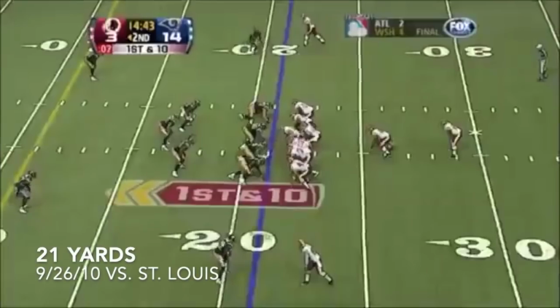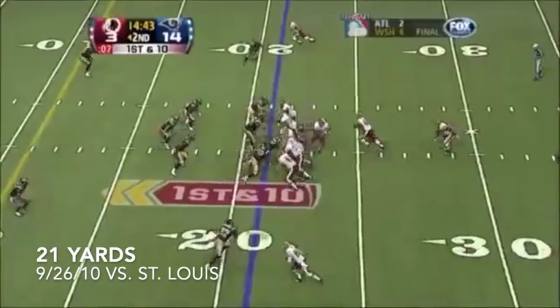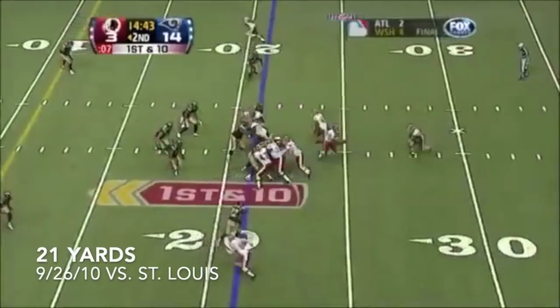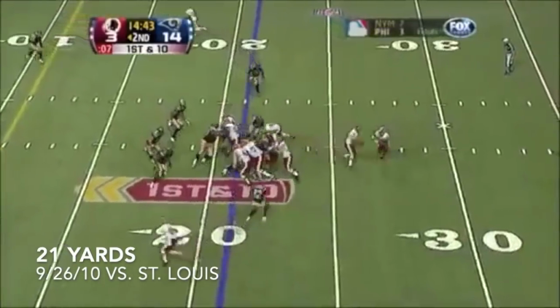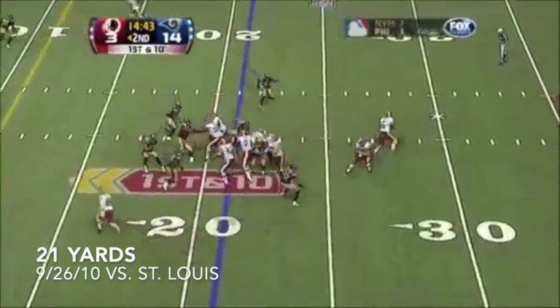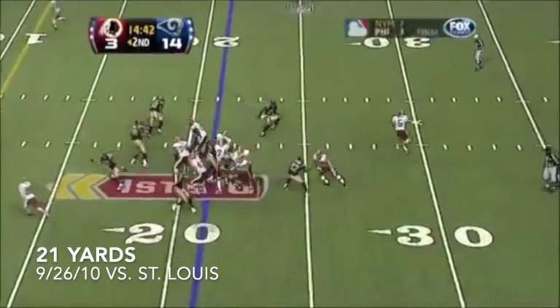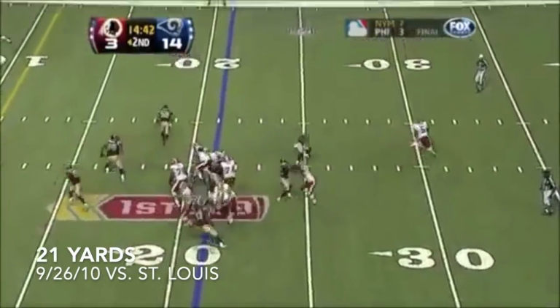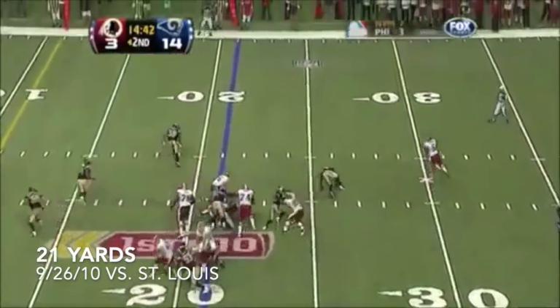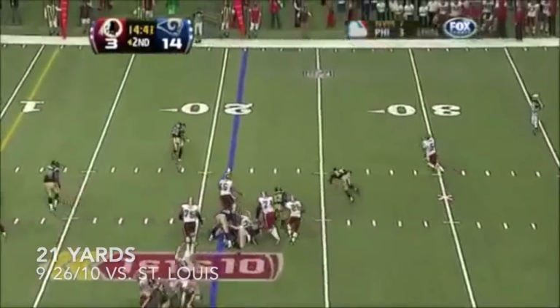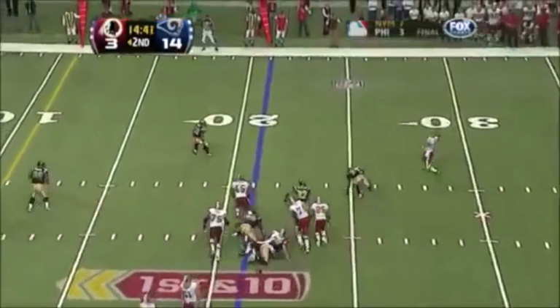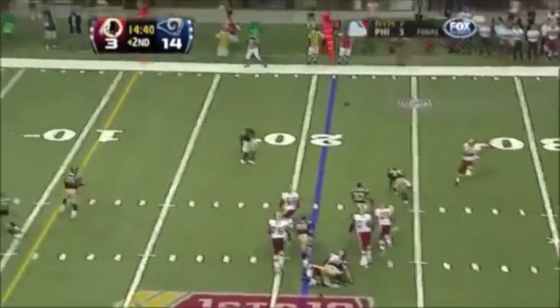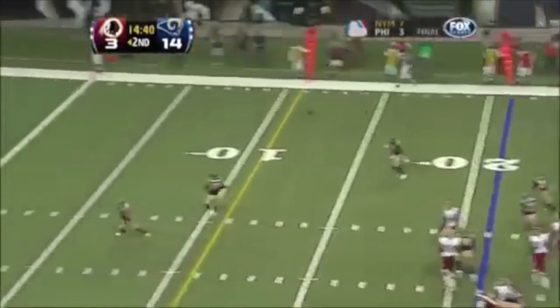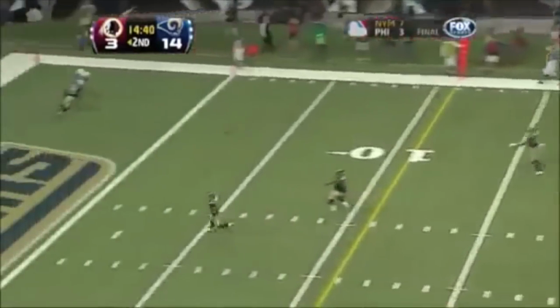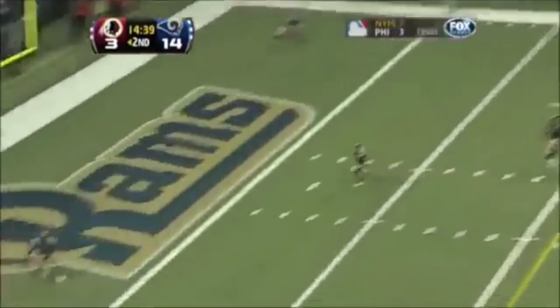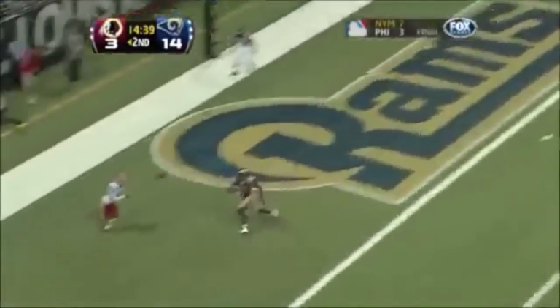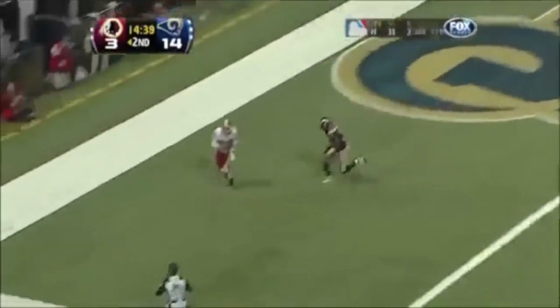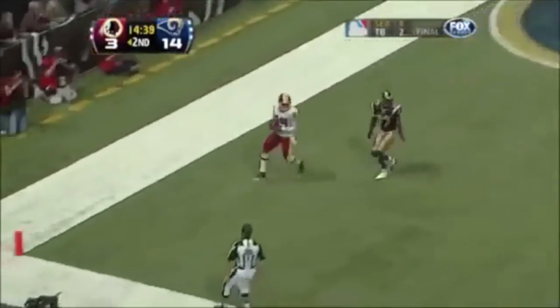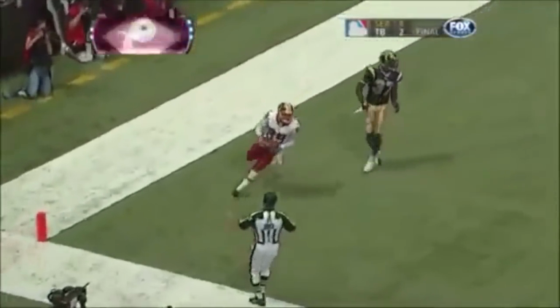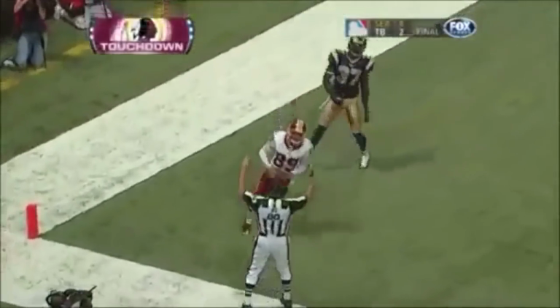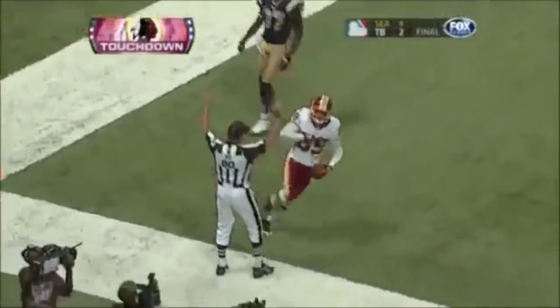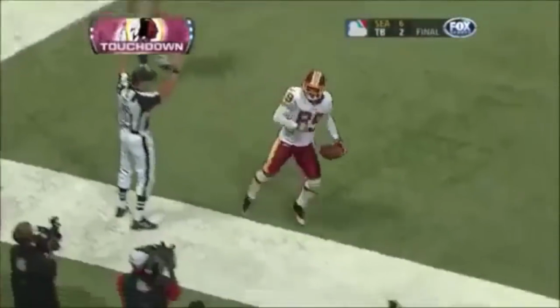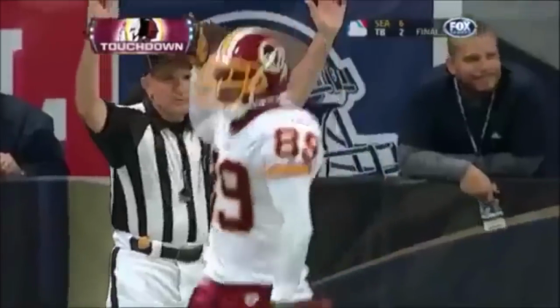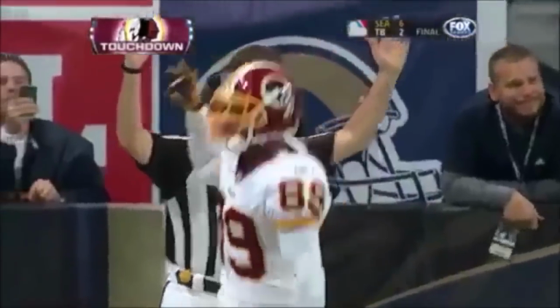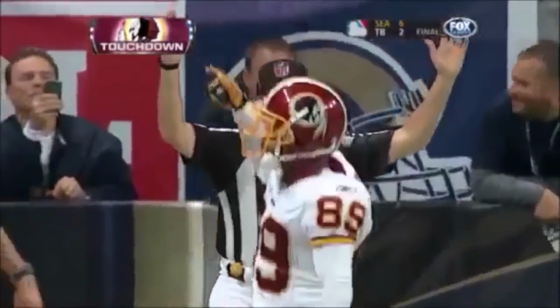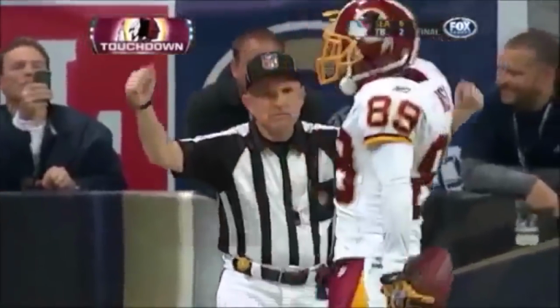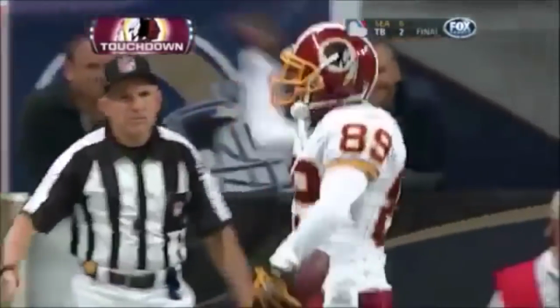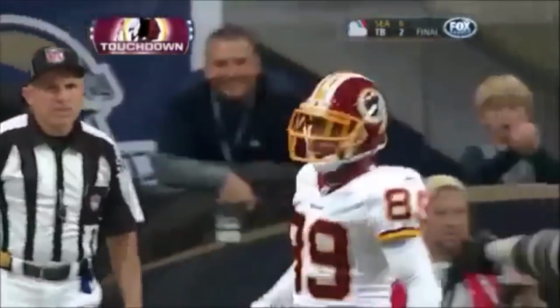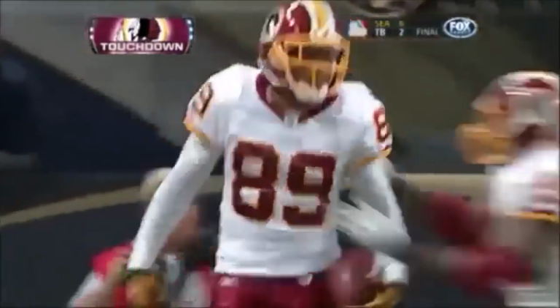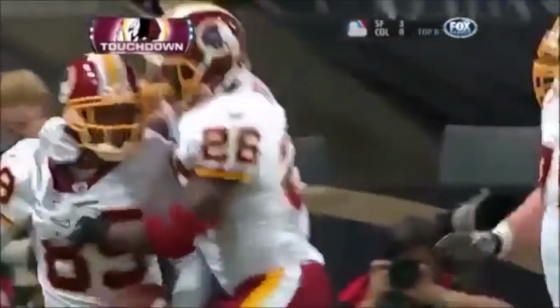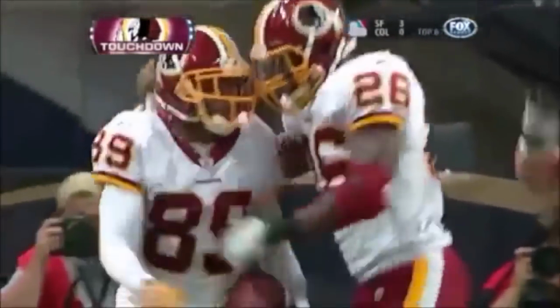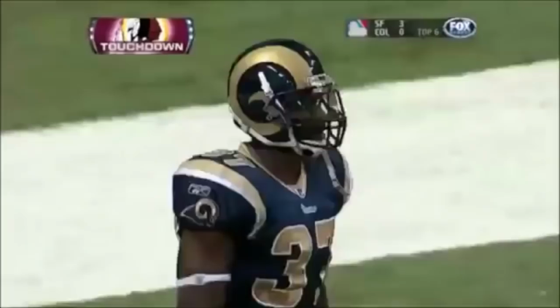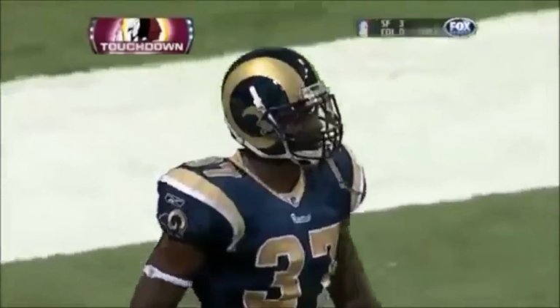Not even under center — play action, bootlegs it, rolling to his right, going over the middle. There's a man there. Touchdown! Santana Moss to catch, going across the field to the left corner of the end zone. Redskins score.